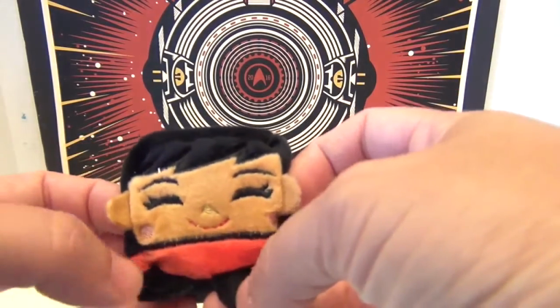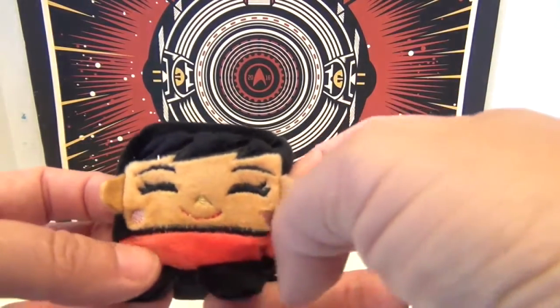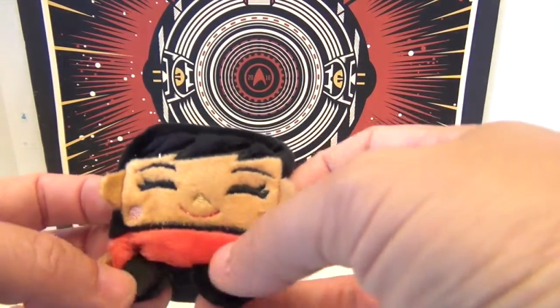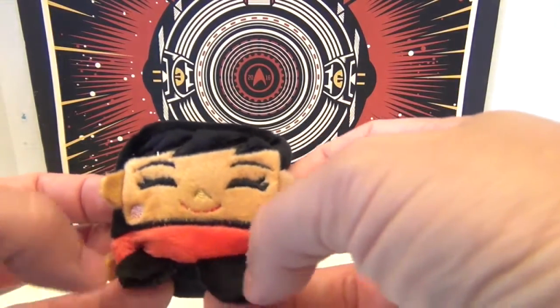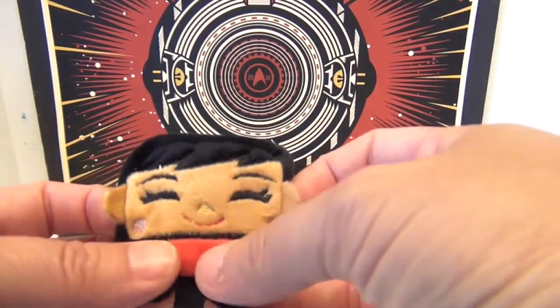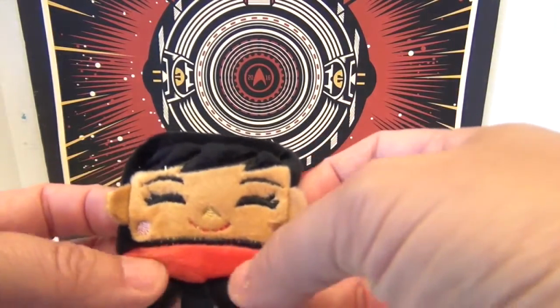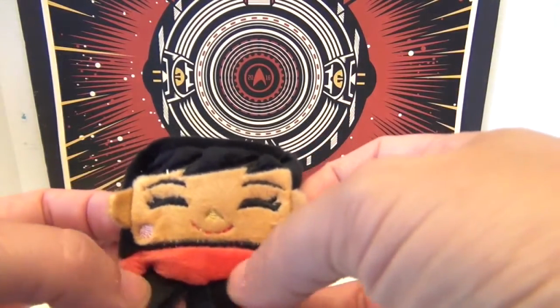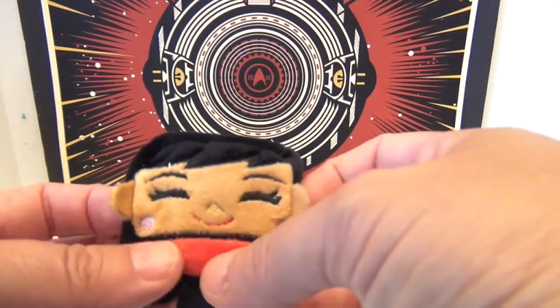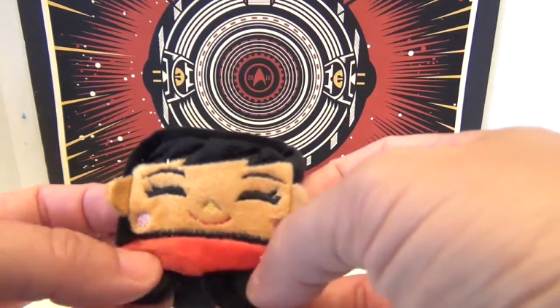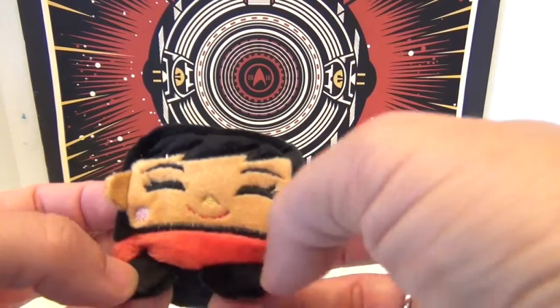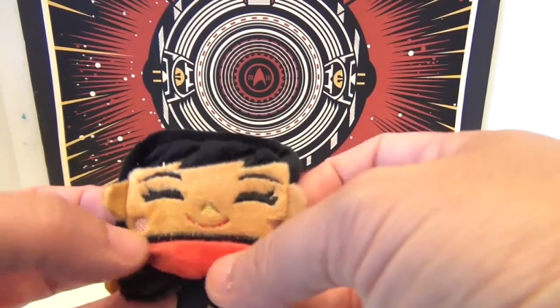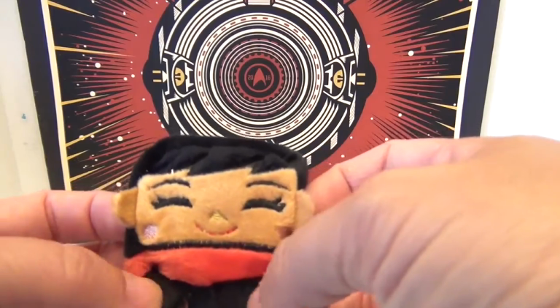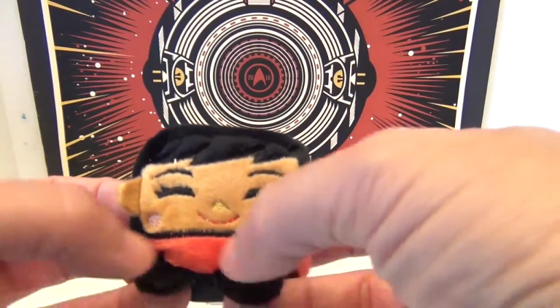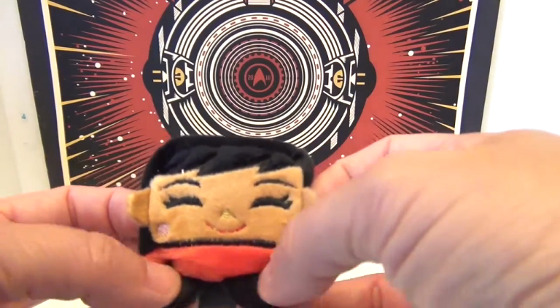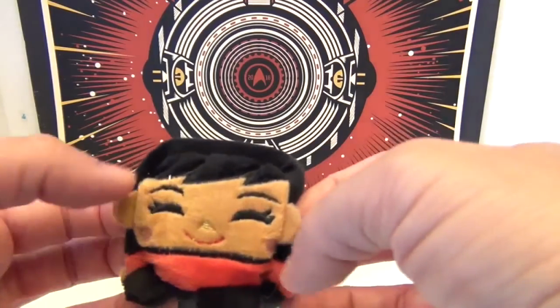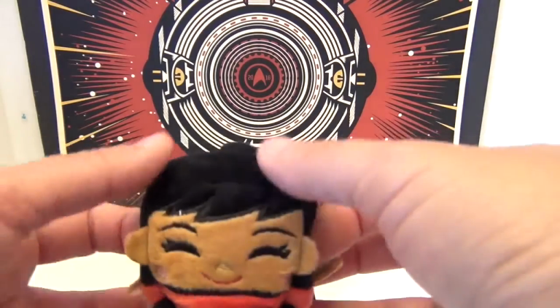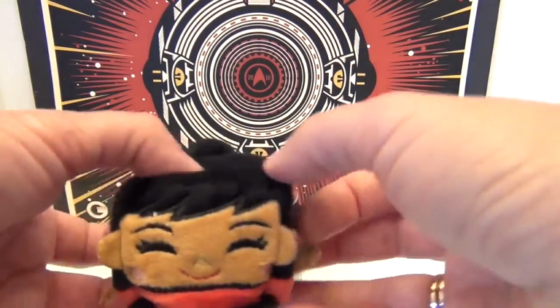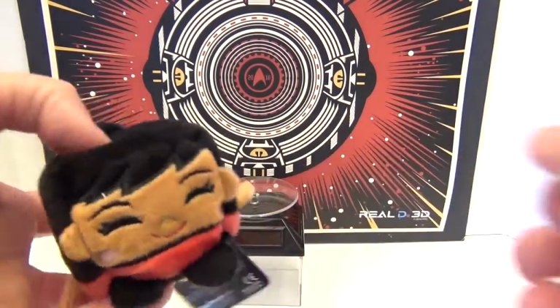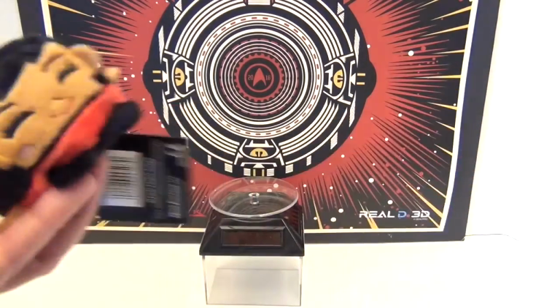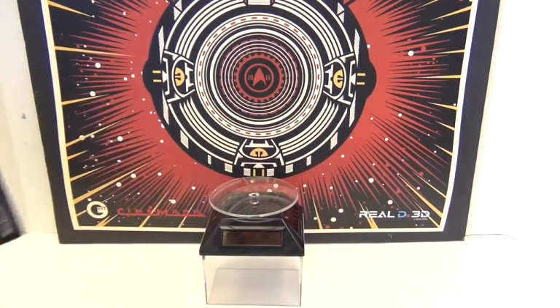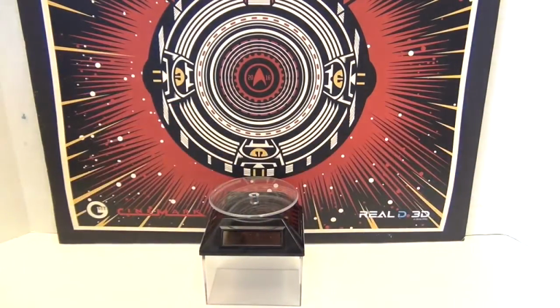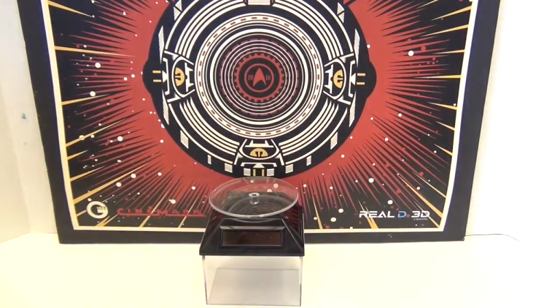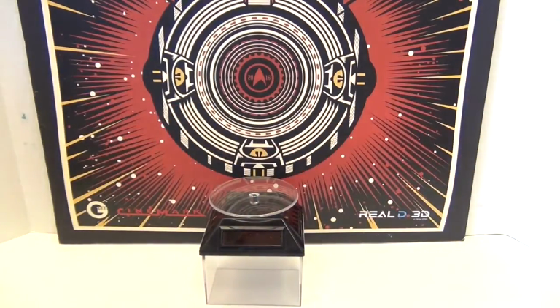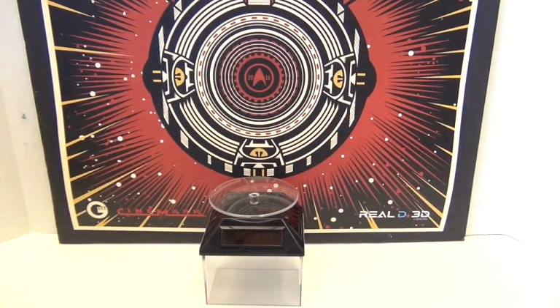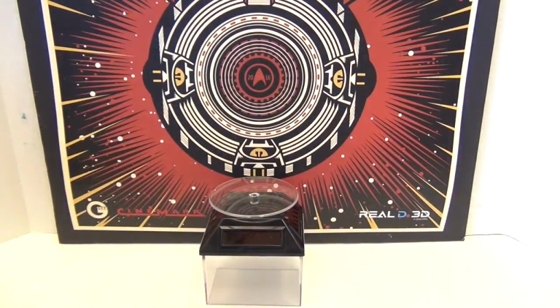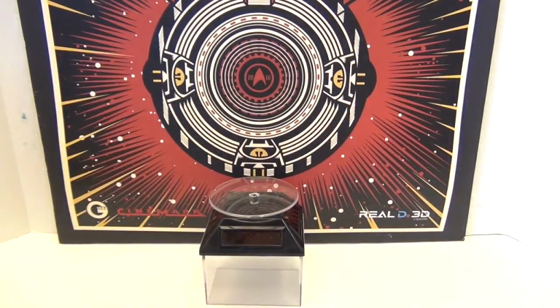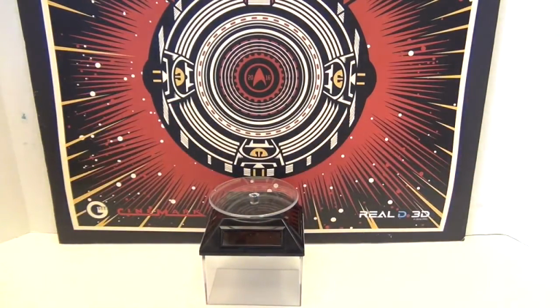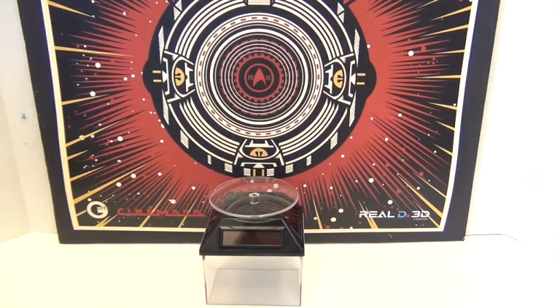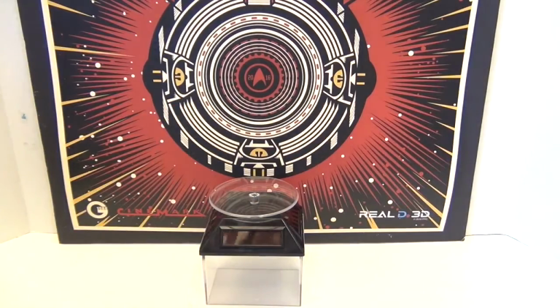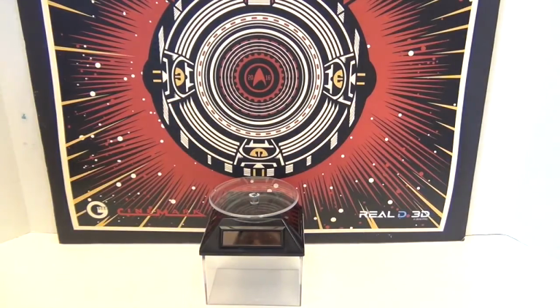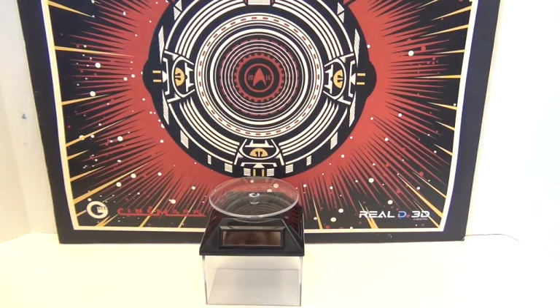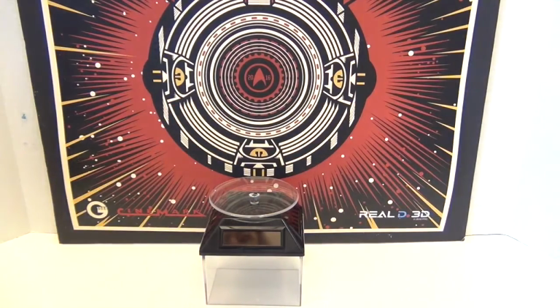Her feet are super soft — her feet feel different. Very cool. We might have a couple more friends teleporting in.